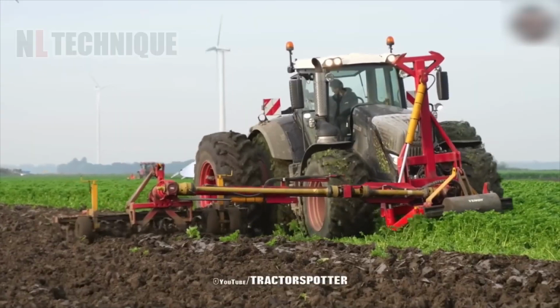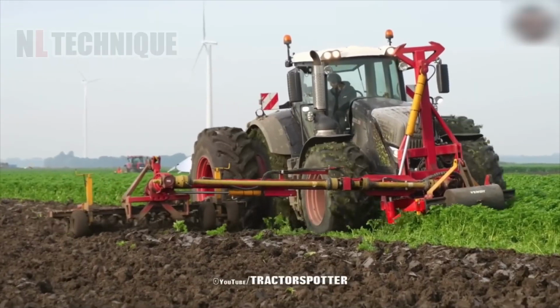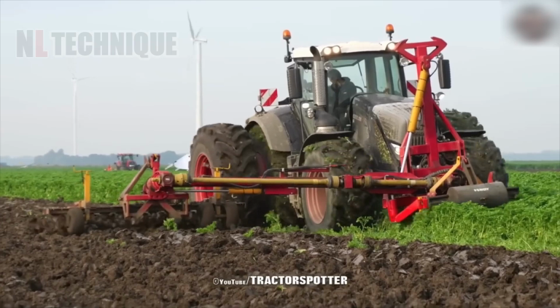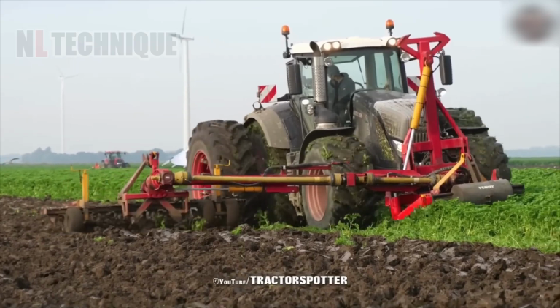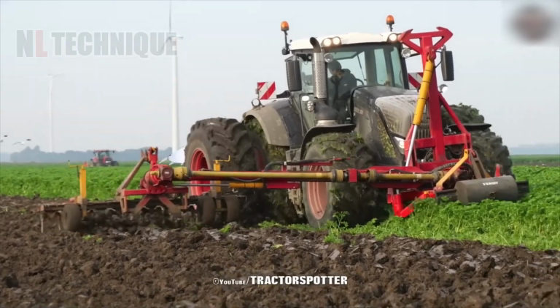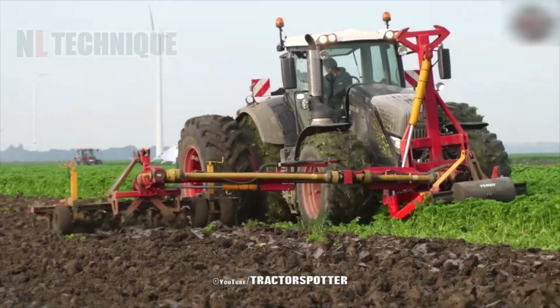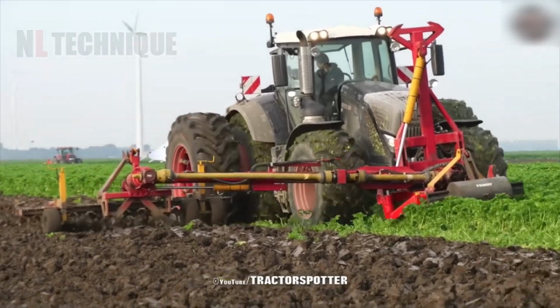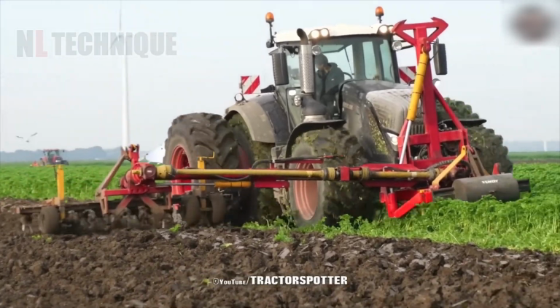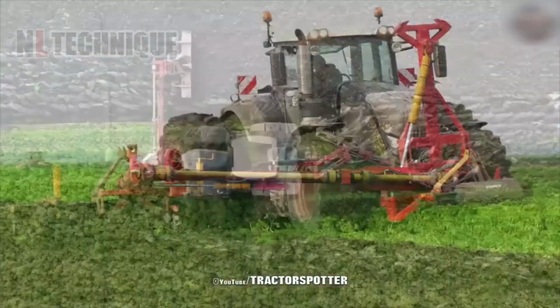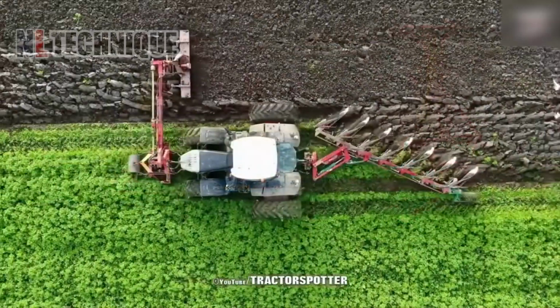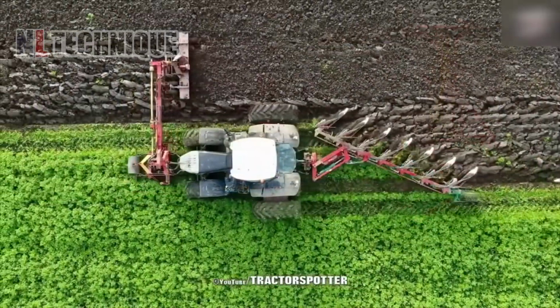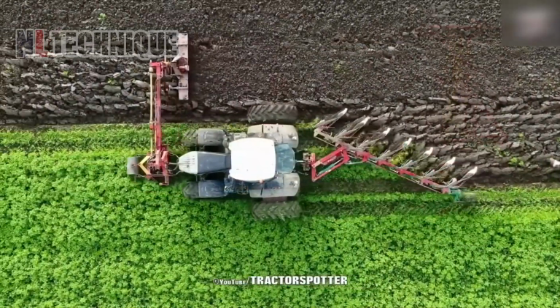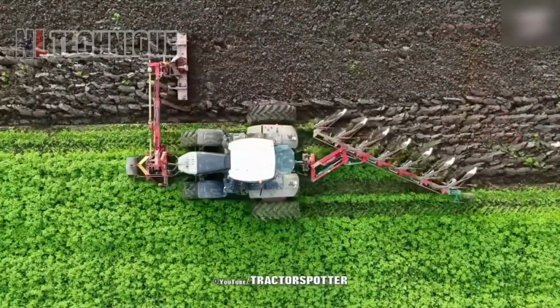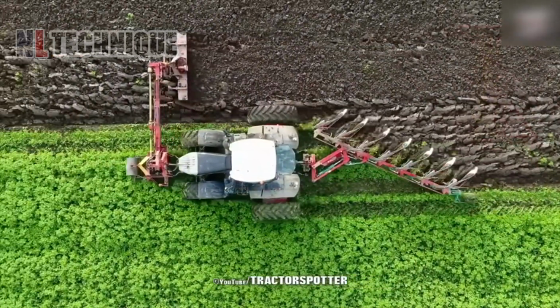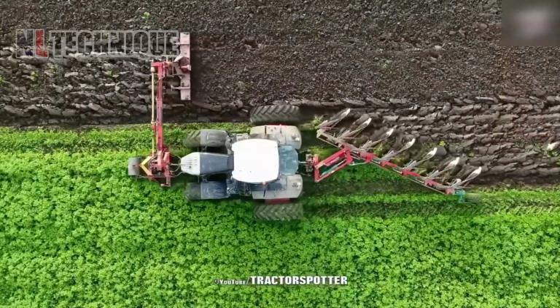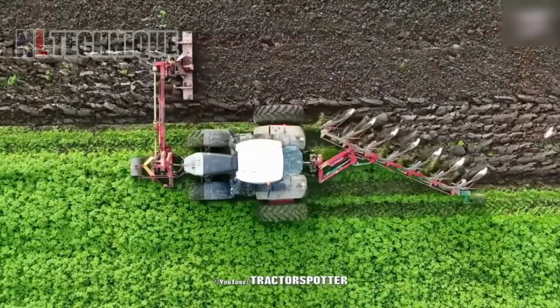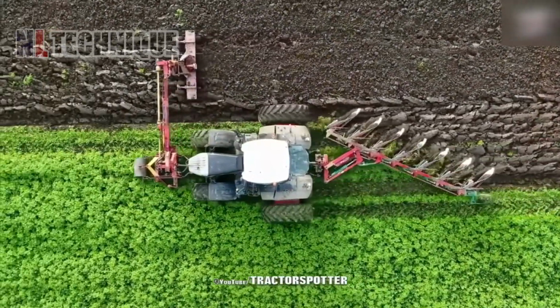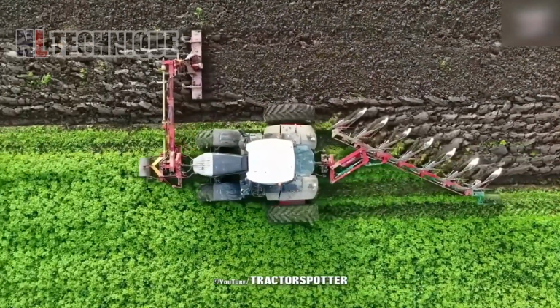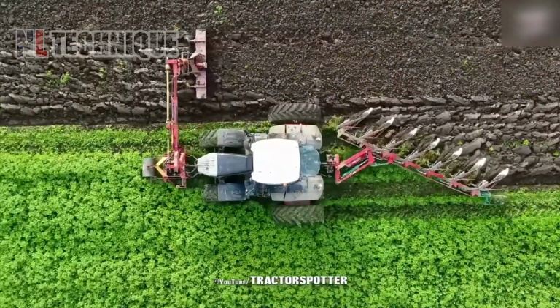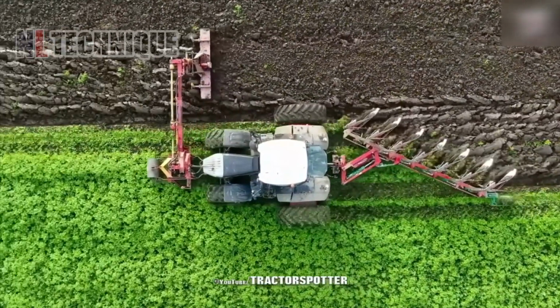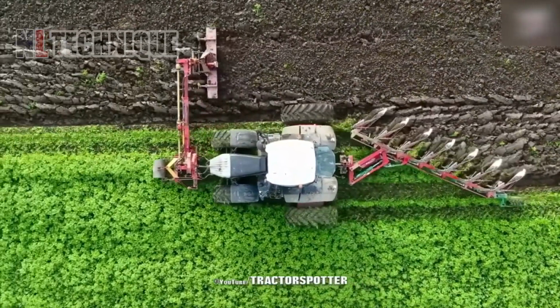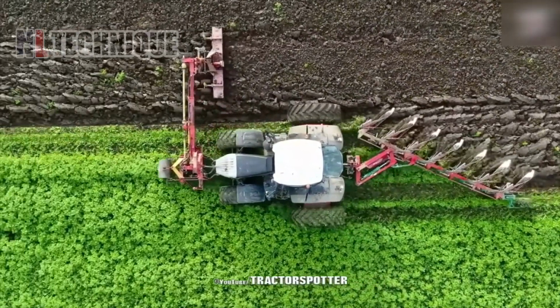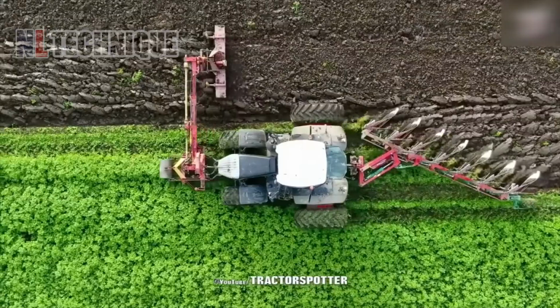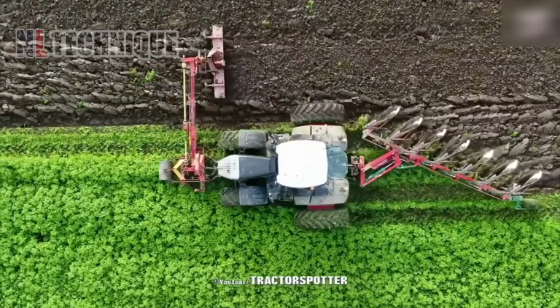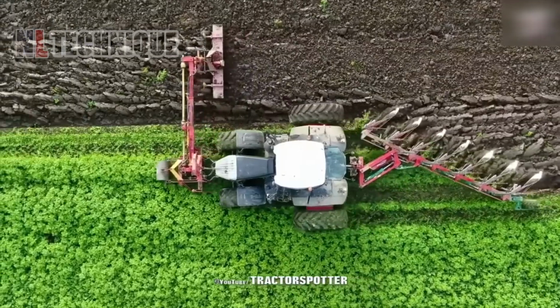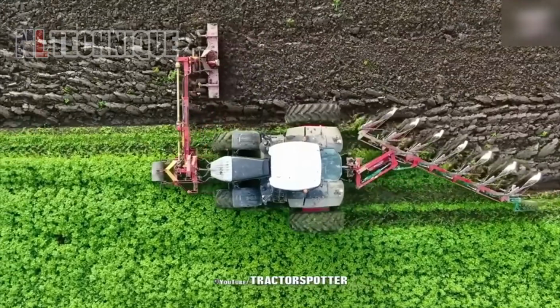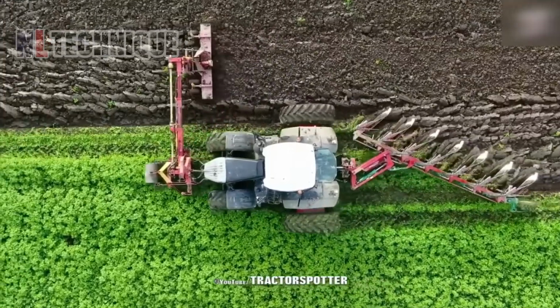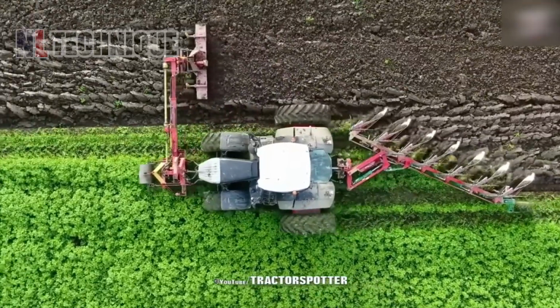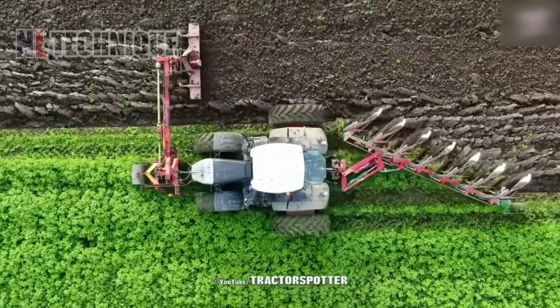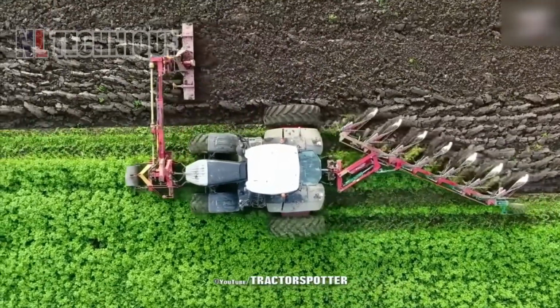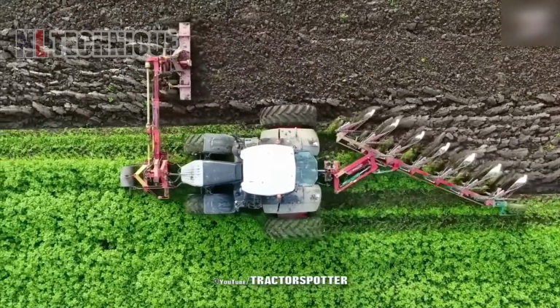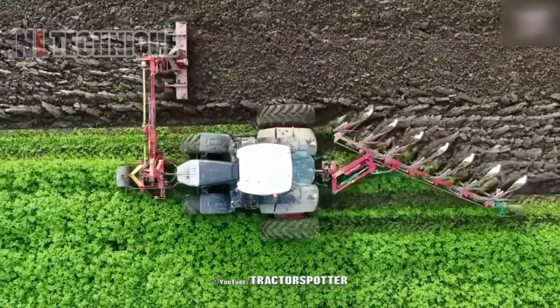Plowing, tilling, and readying the soil — this machine does it all in a dance of dirt and dust. Don't miss this groundbreaking performance.